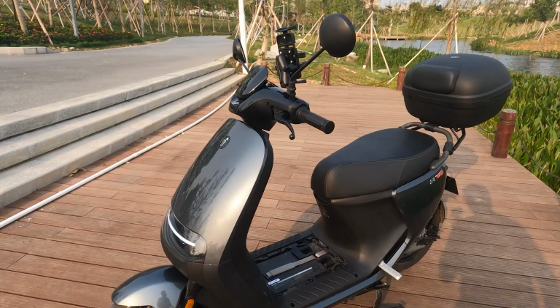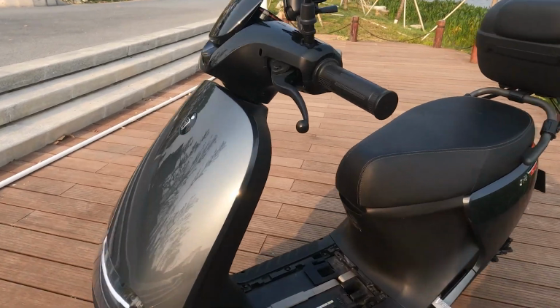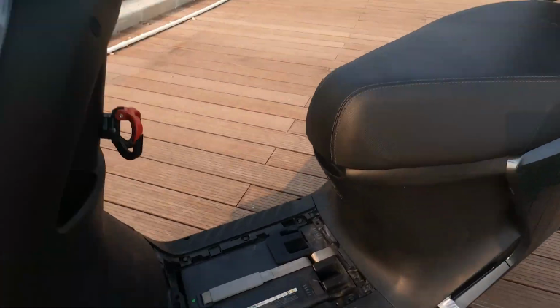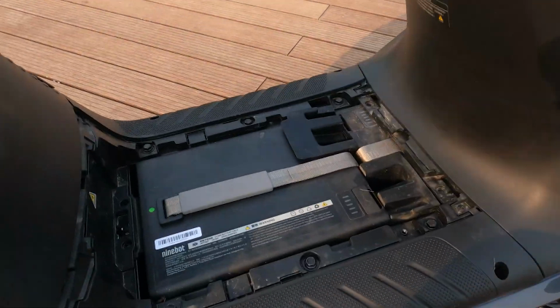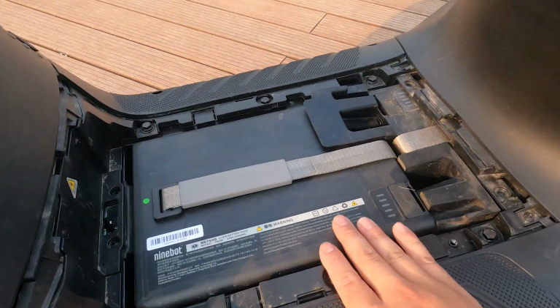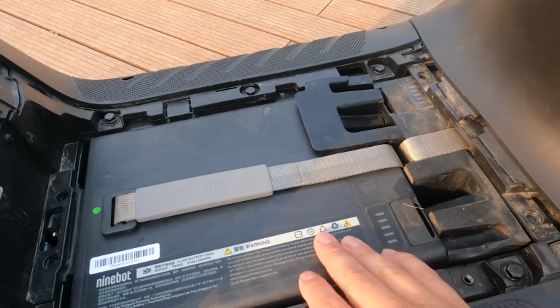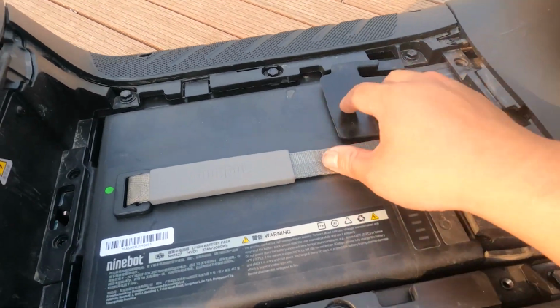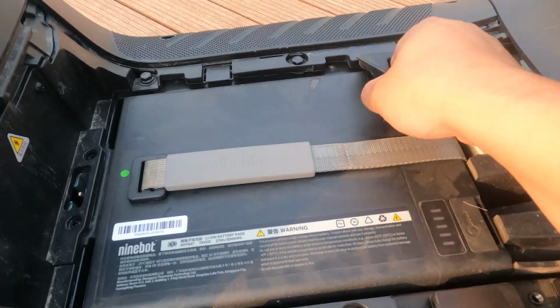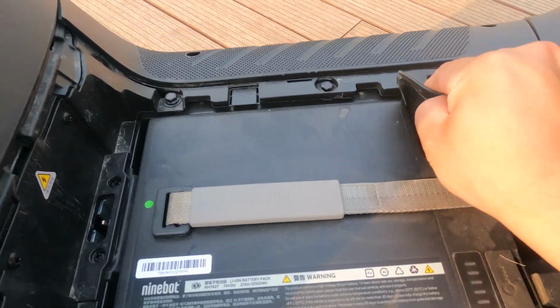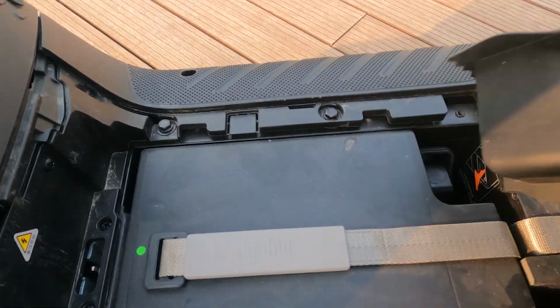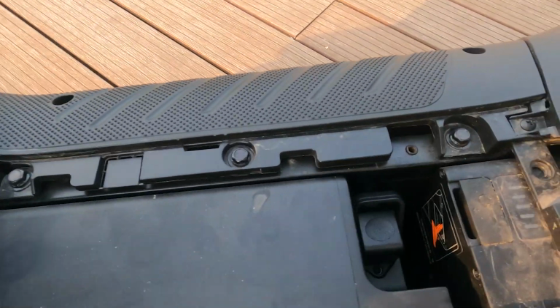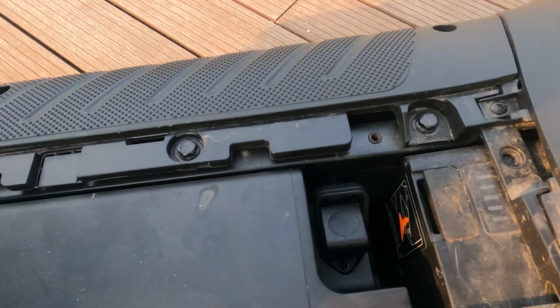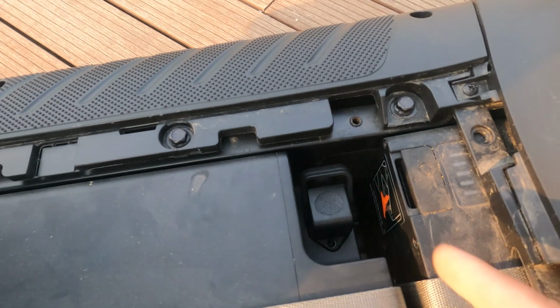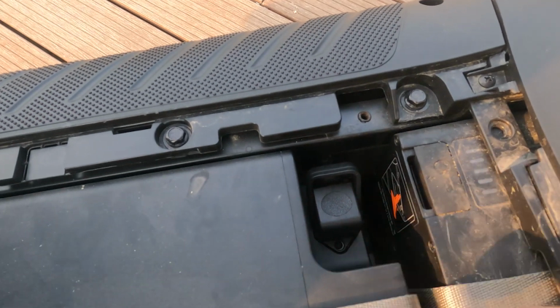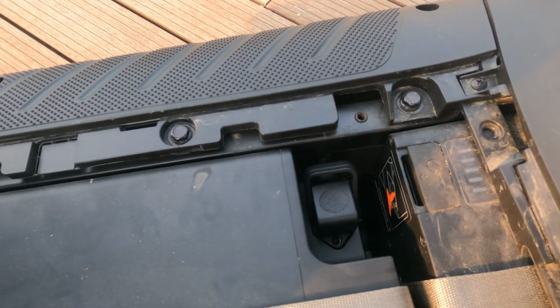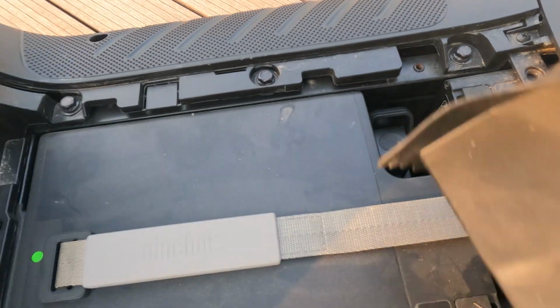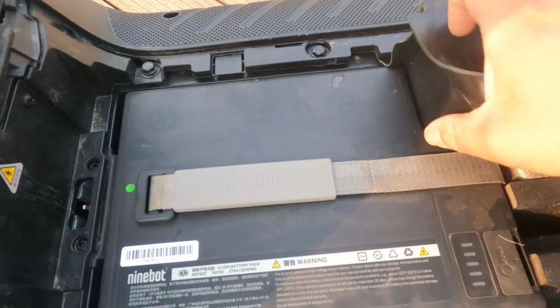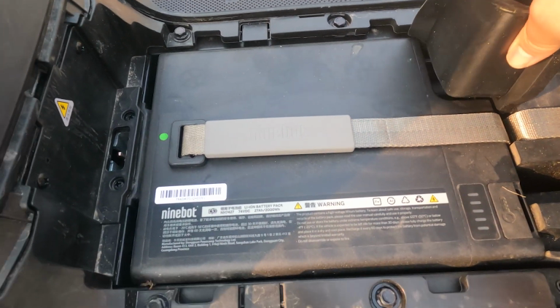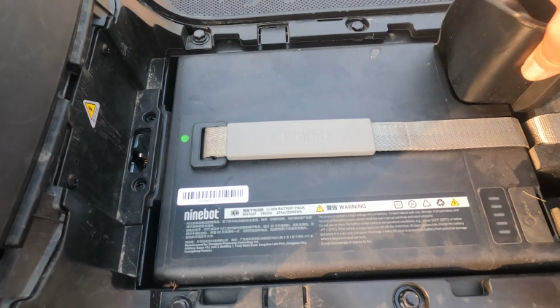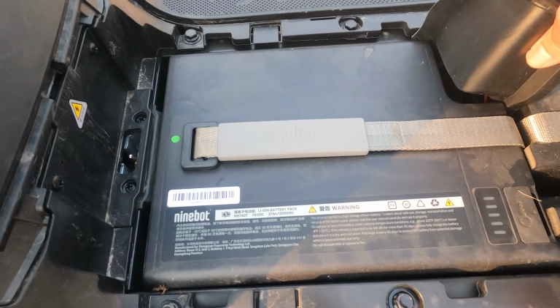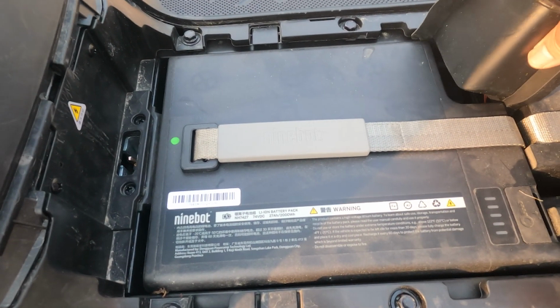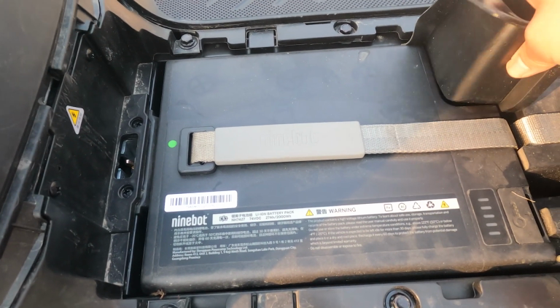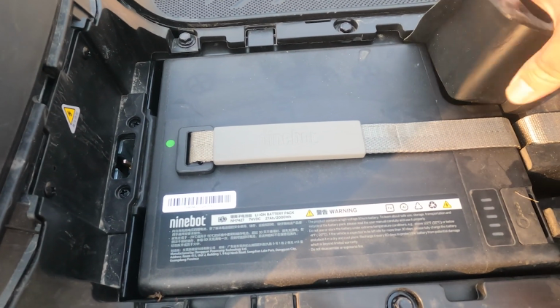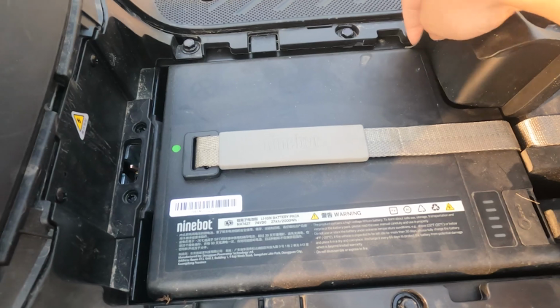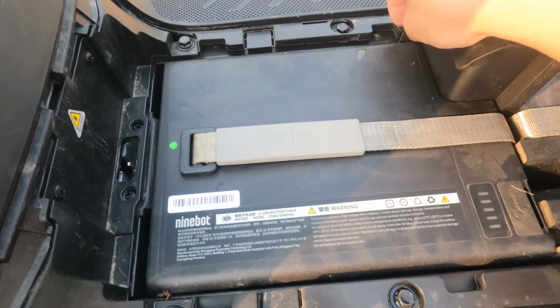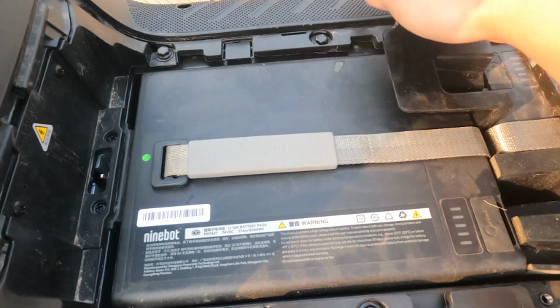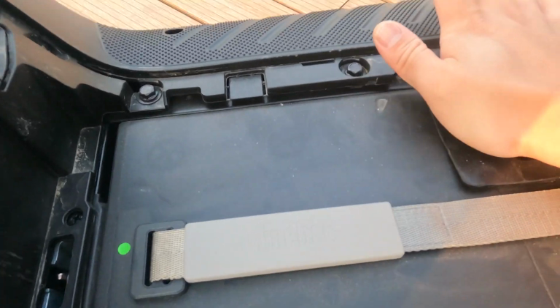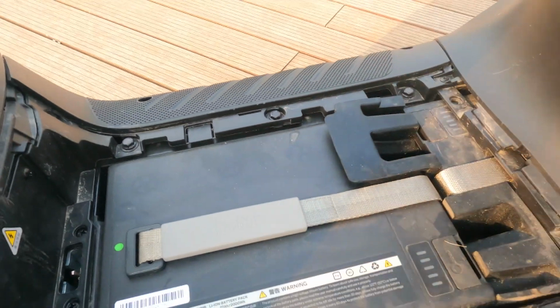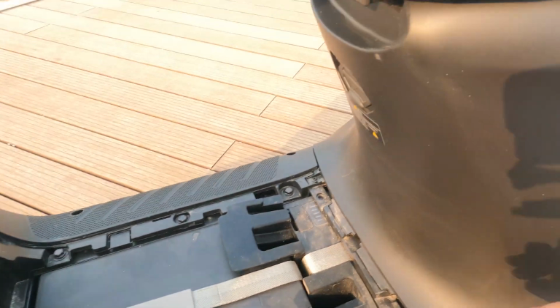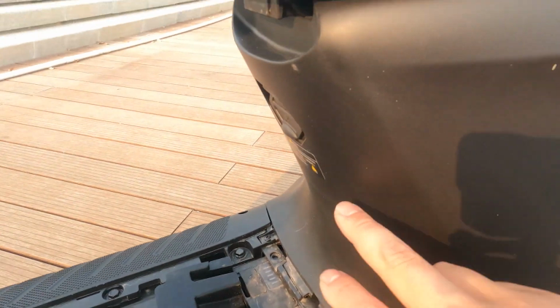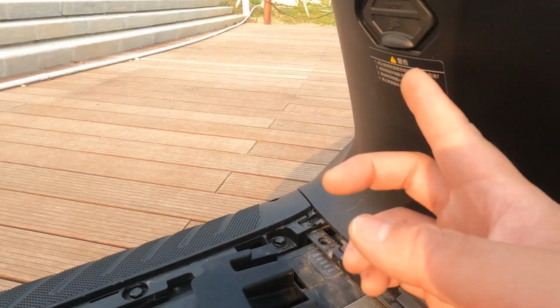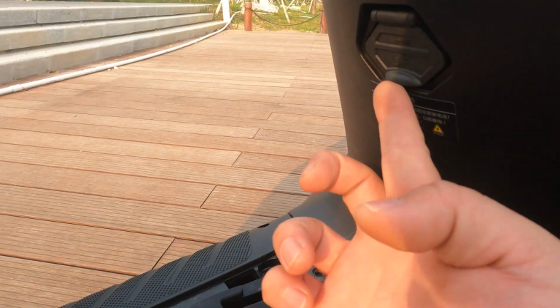You can actually remove these batteries to charge them — unplug it and charge it through there. You can bring them into your home to charge, or you can just charge the scooter here as well.